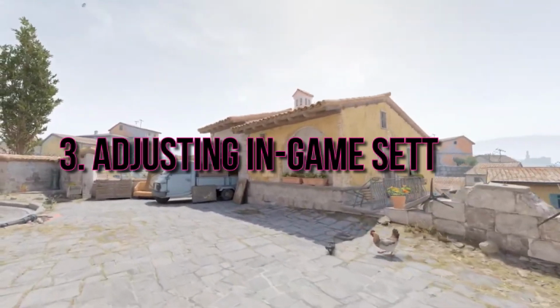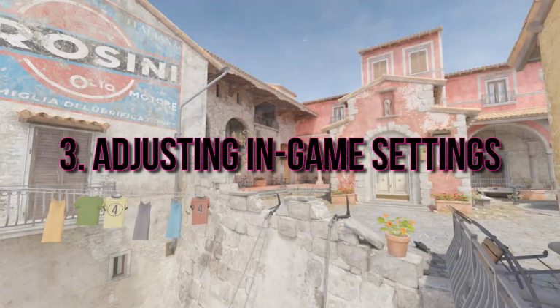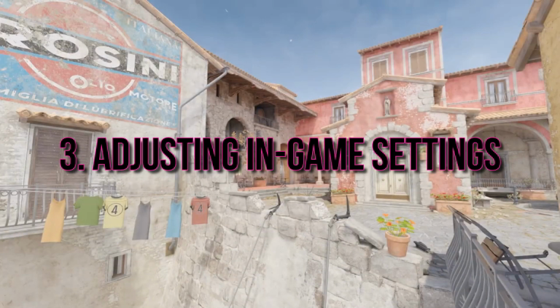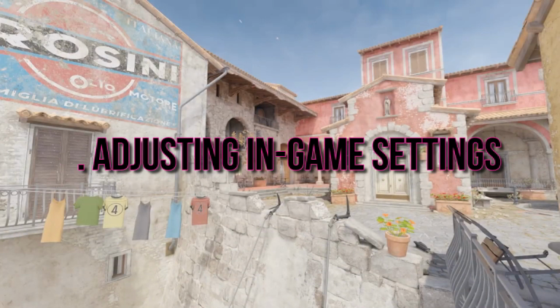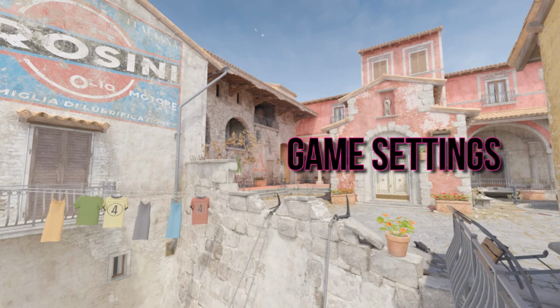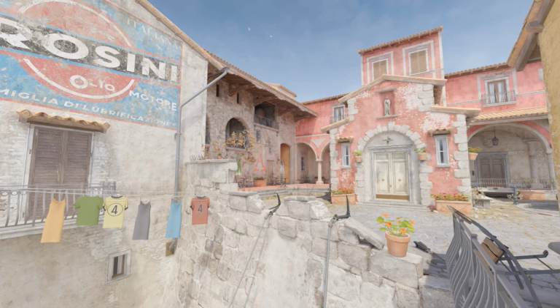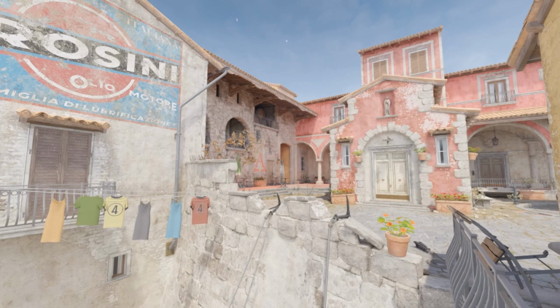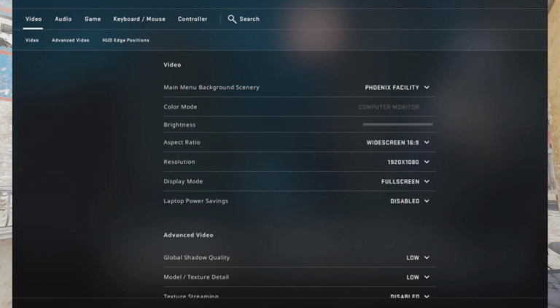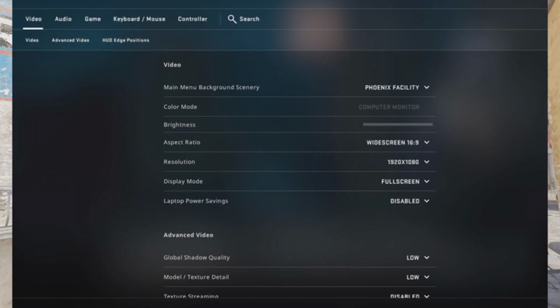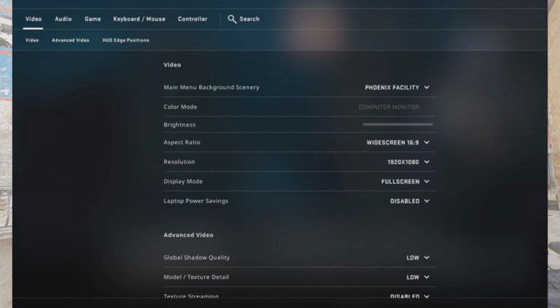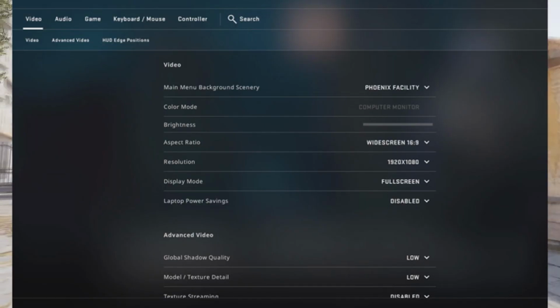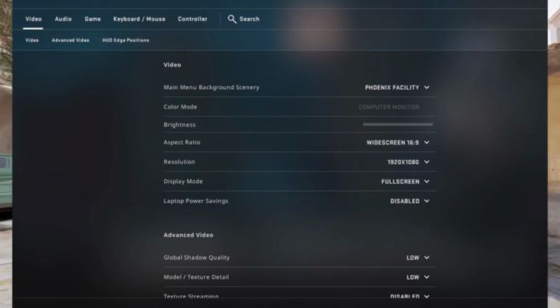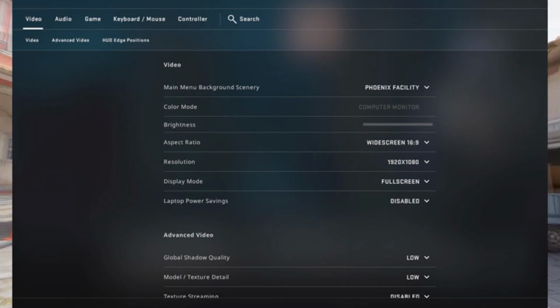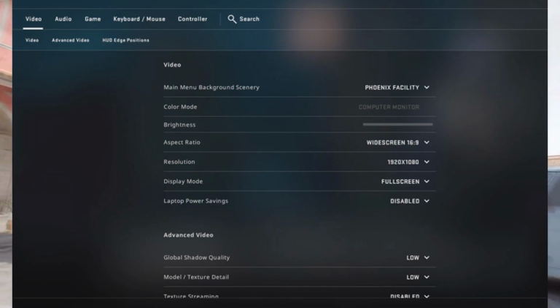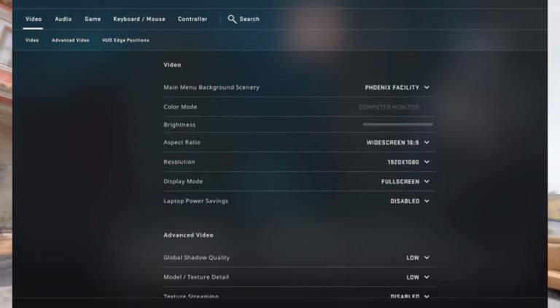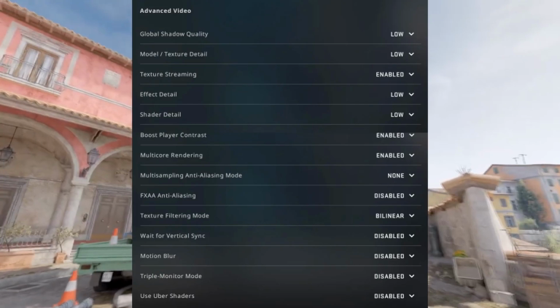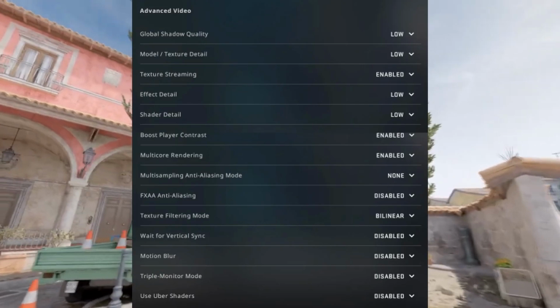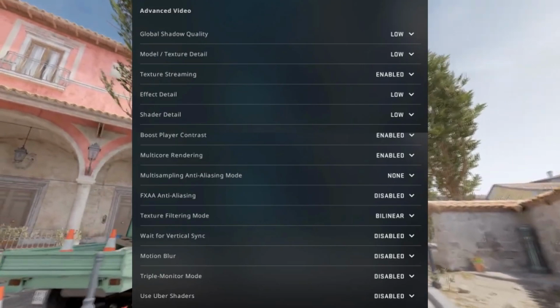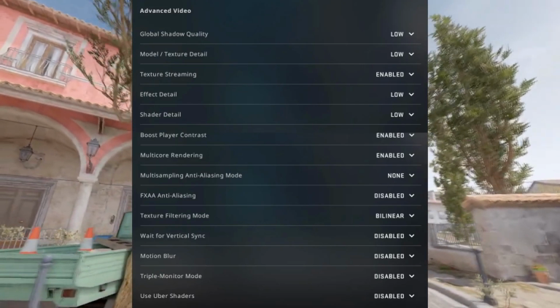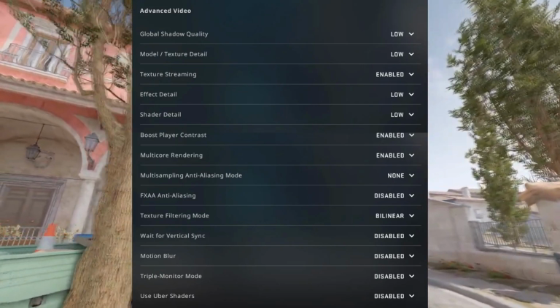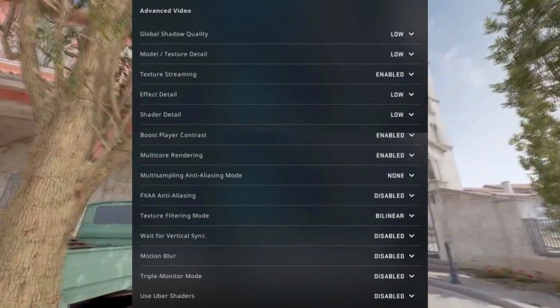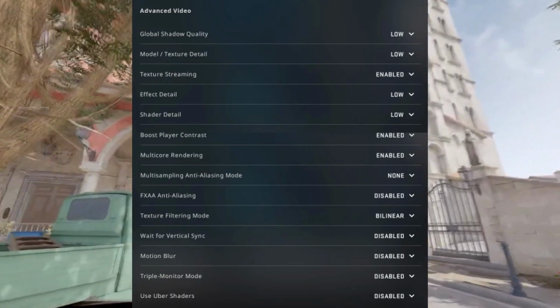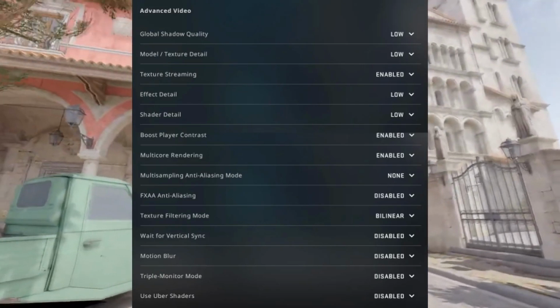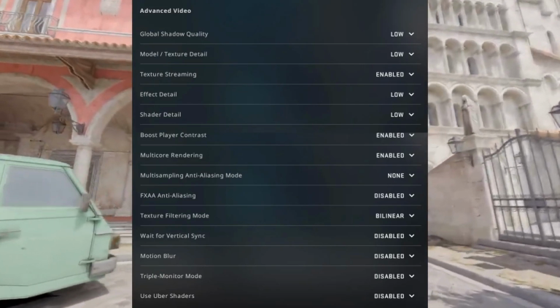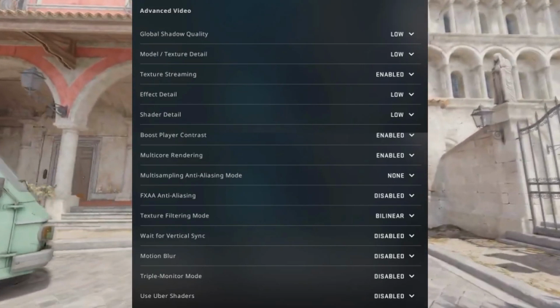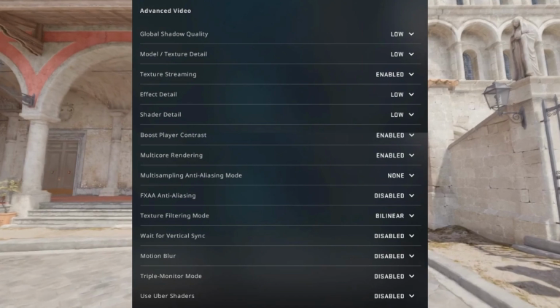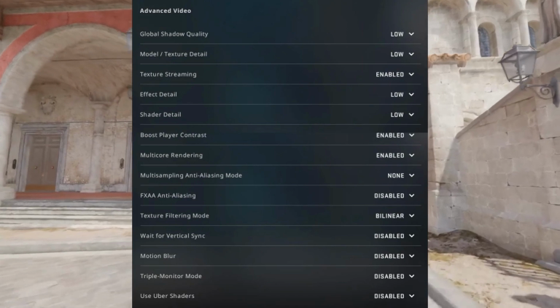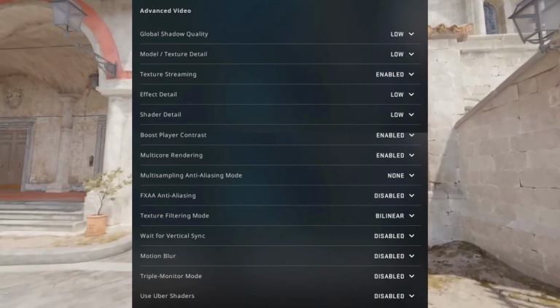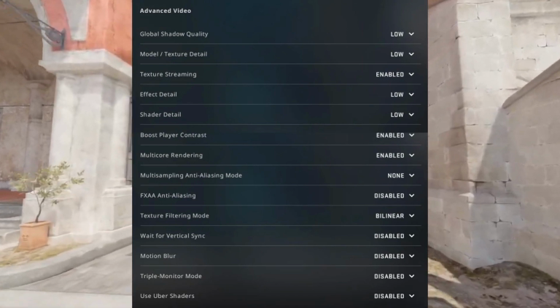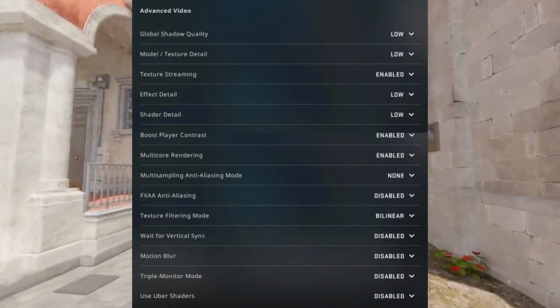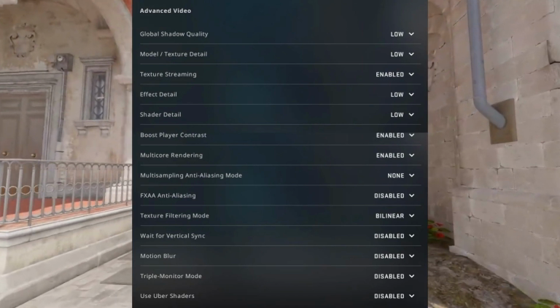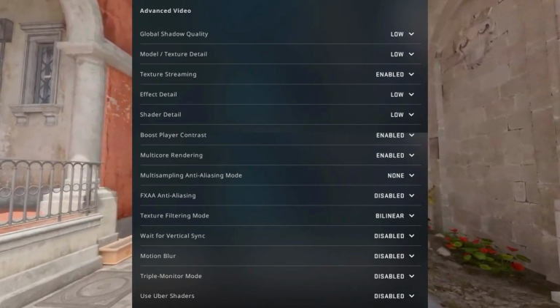Adjusting In-Game Settings. Let's talk in-game settings. Lowering graphics settings within CS2's Options menu can help alleviate hardware strain and potentially mitigate stuttering. Consider tweaking settings like texture quality, shadow quality, and anti-aliasing.